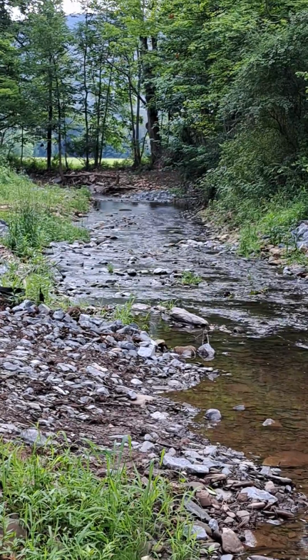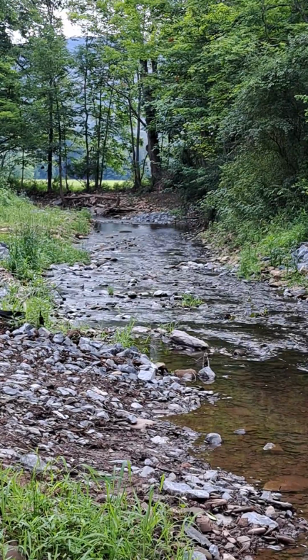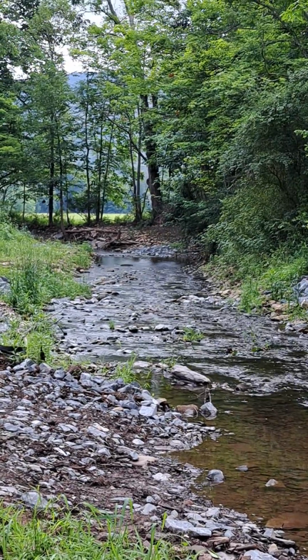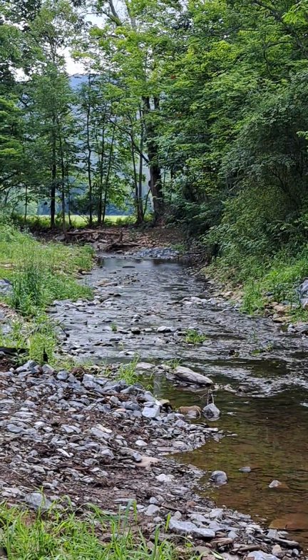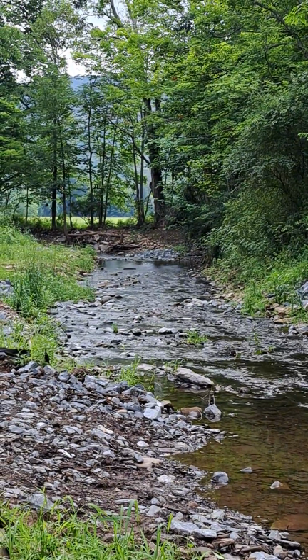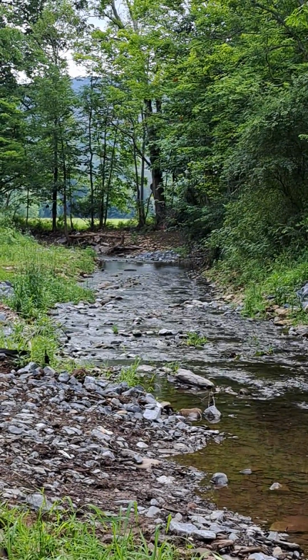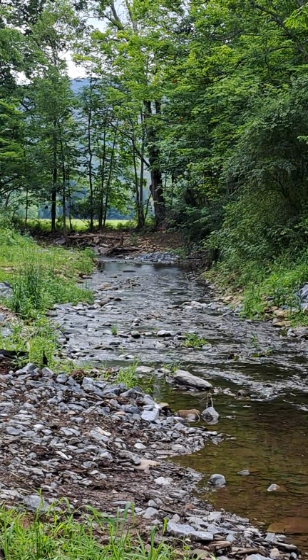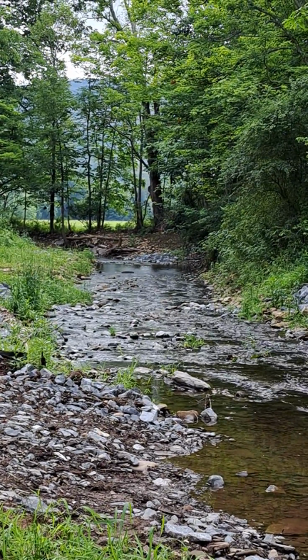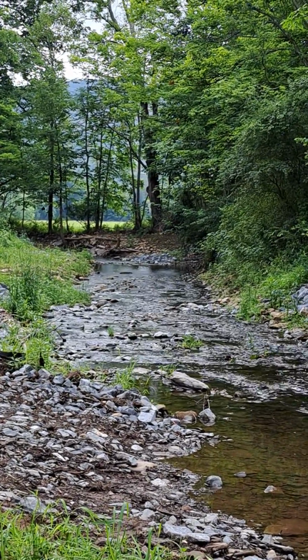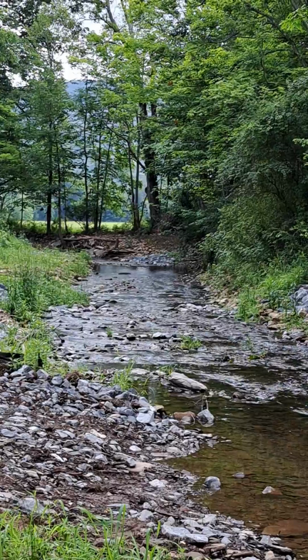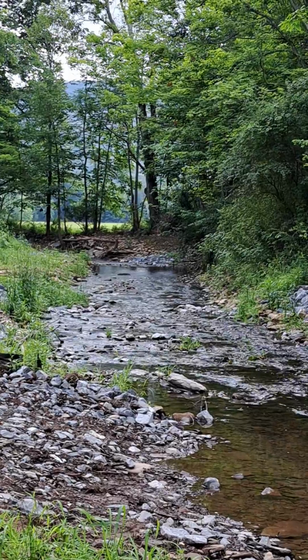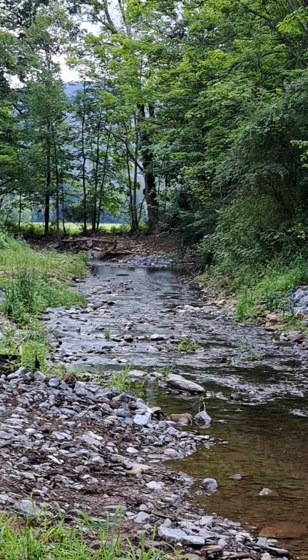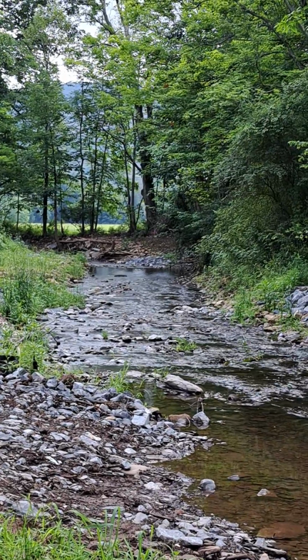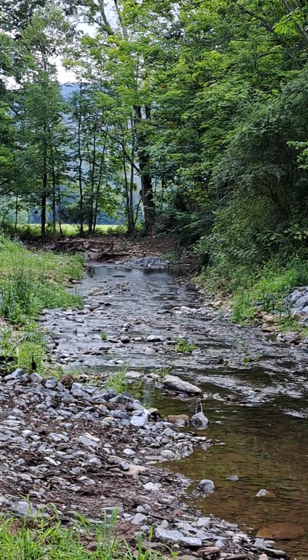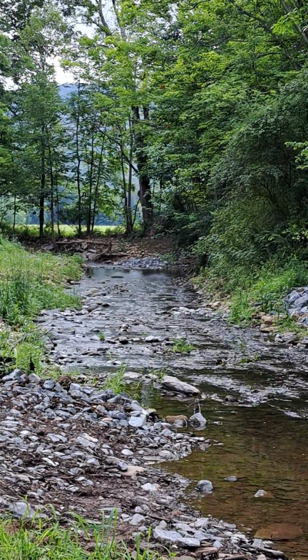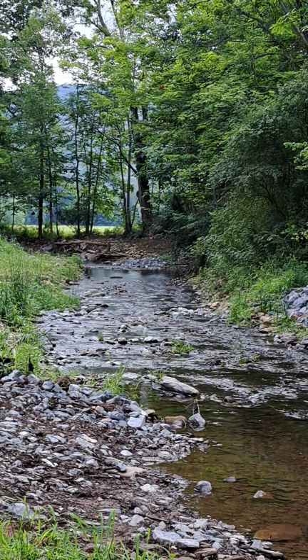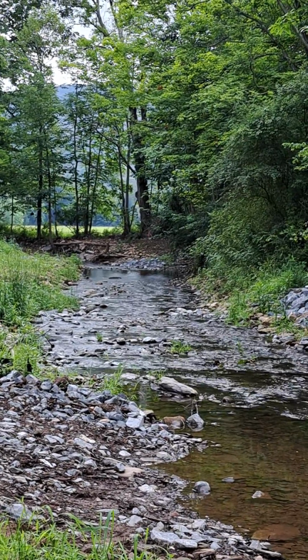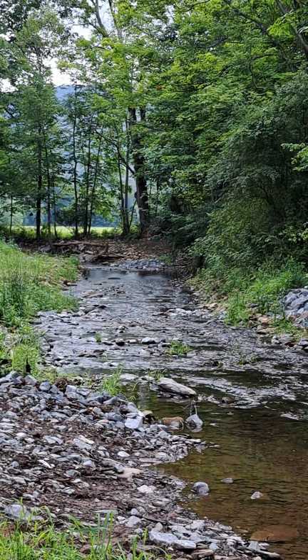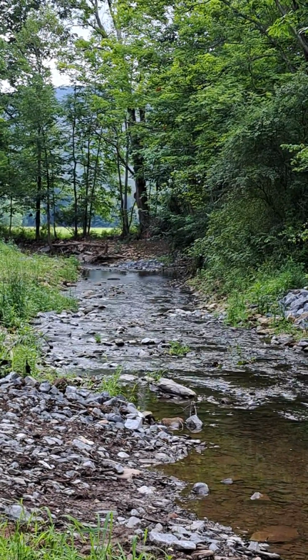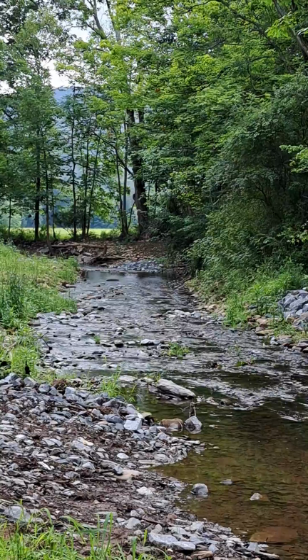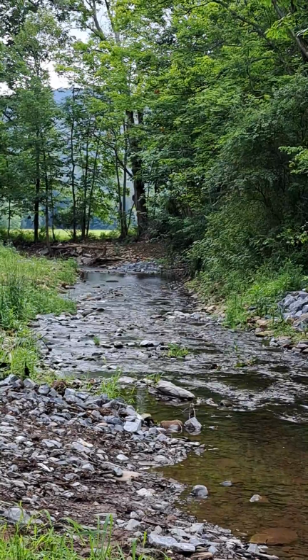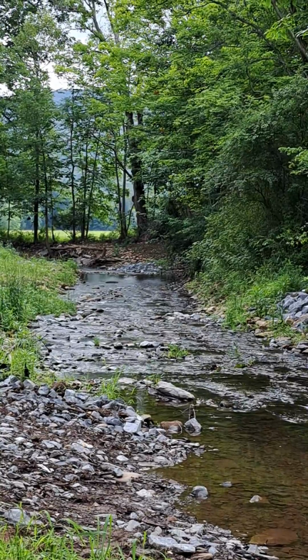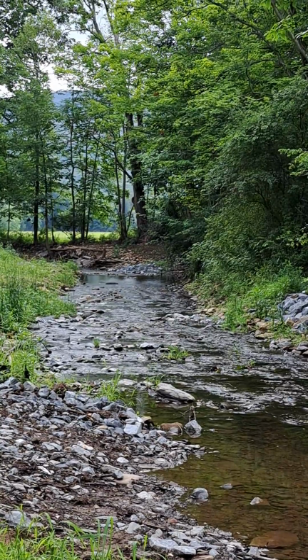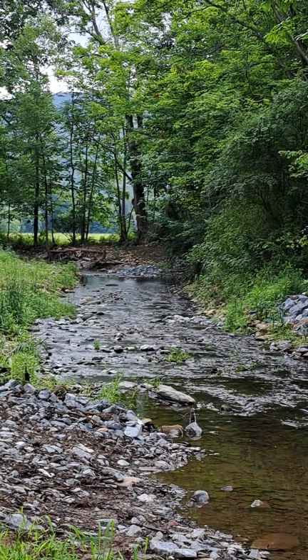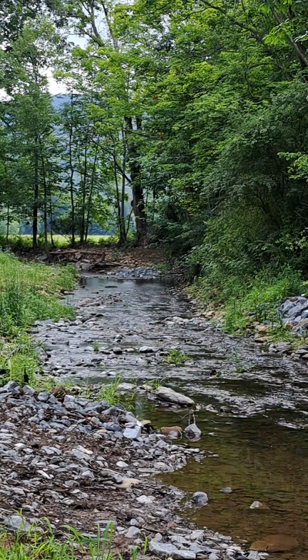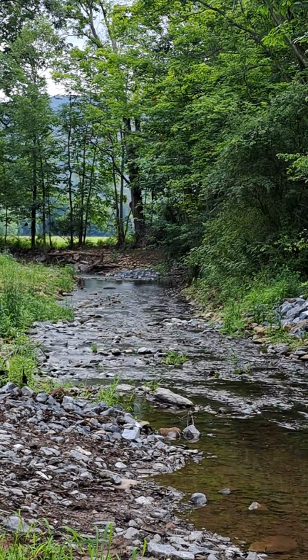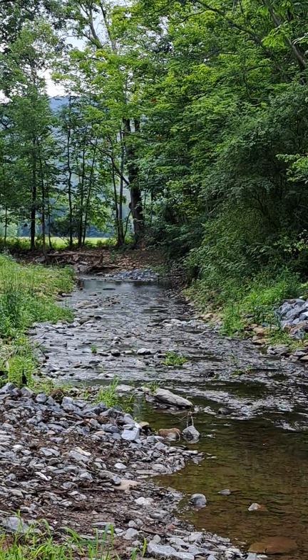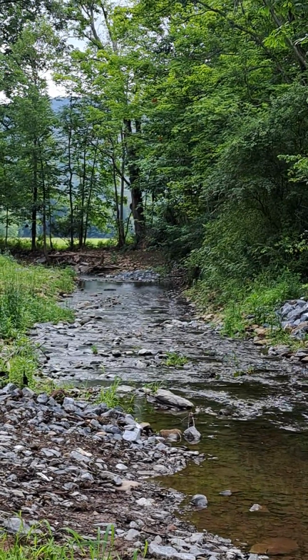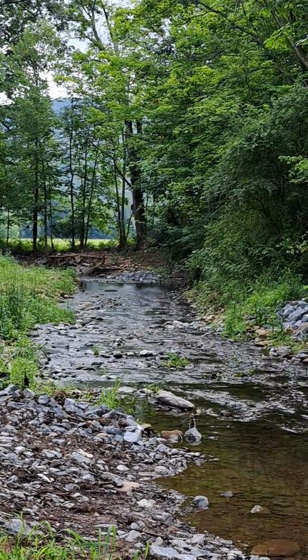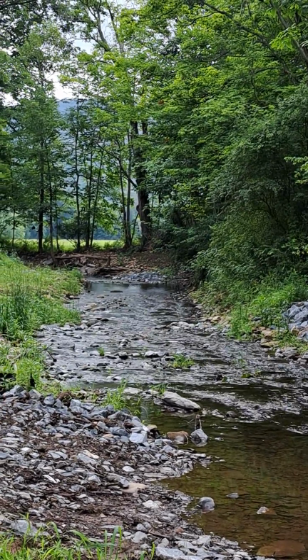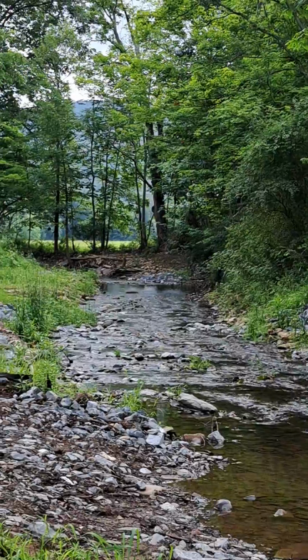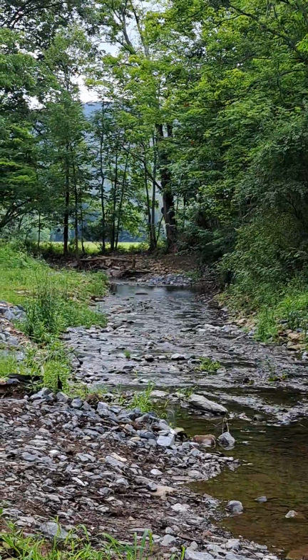I noticed one thing — these riffles they put in, before we didn't have a lot of red fins, but now the red fins are just exploding in them riffles. There's thousands of them in there. So that's your bait.